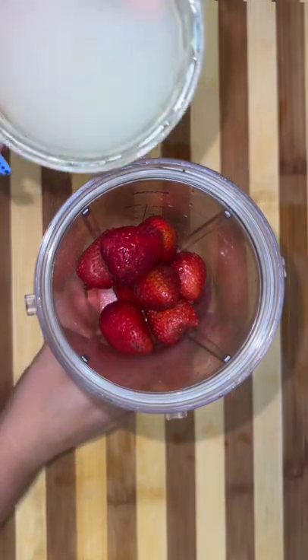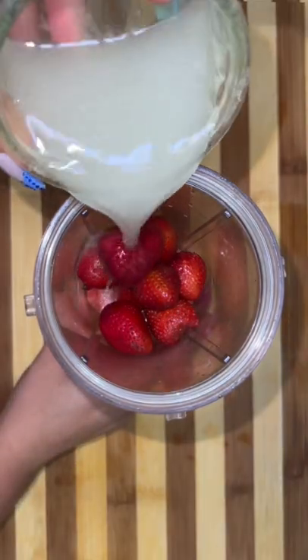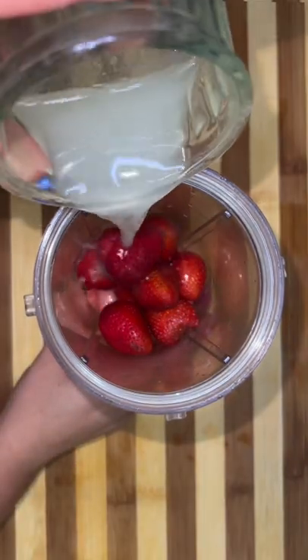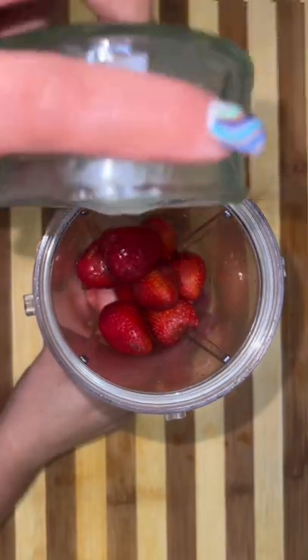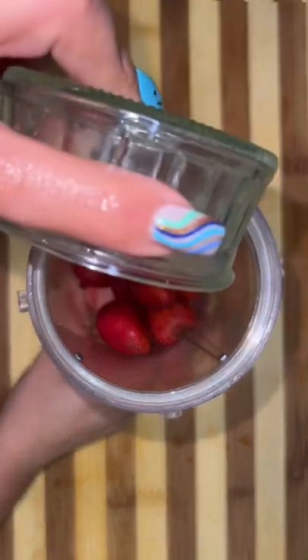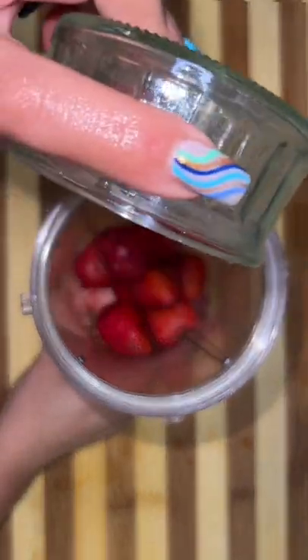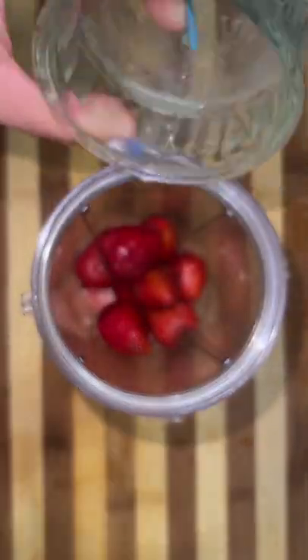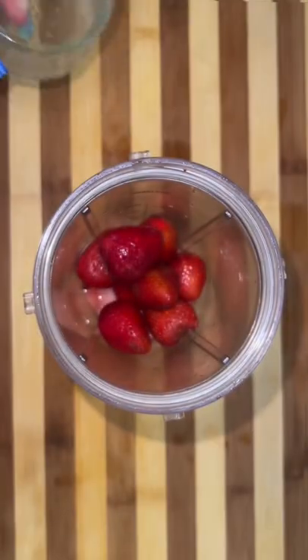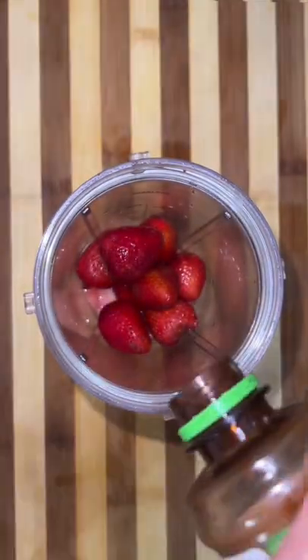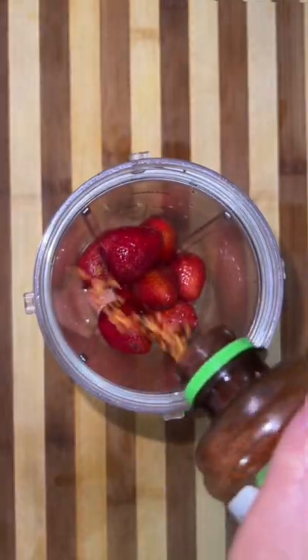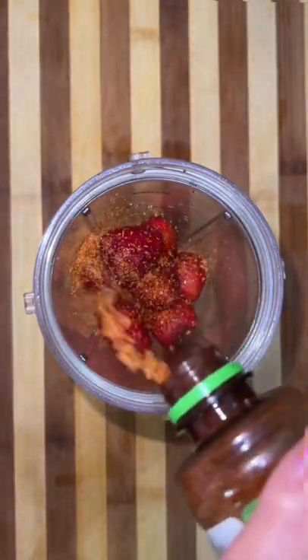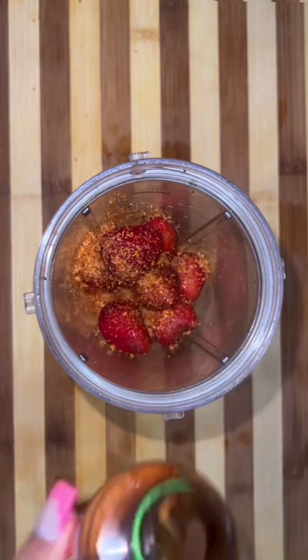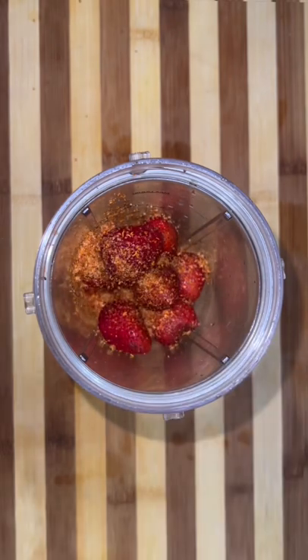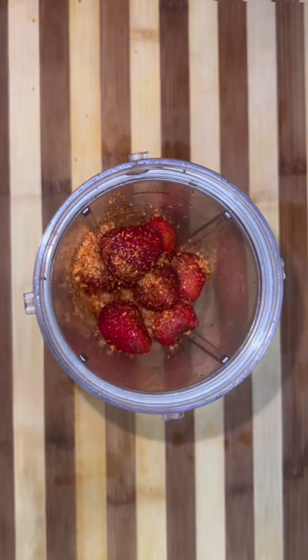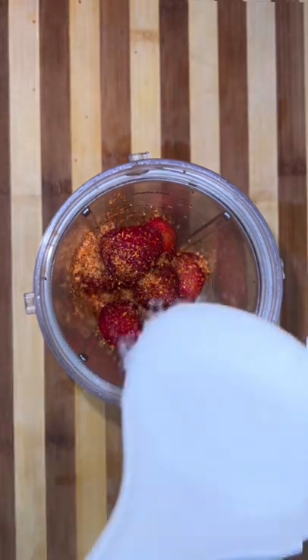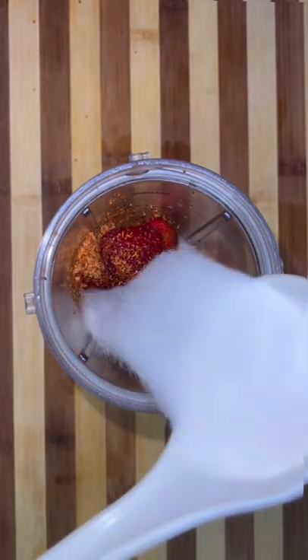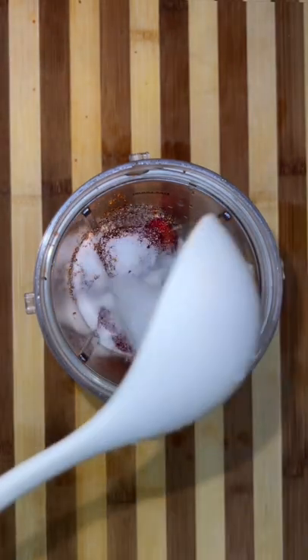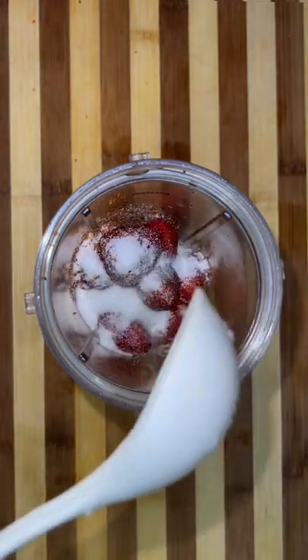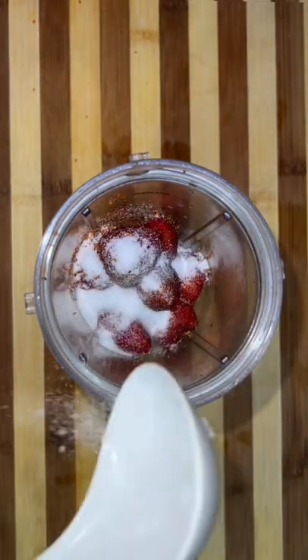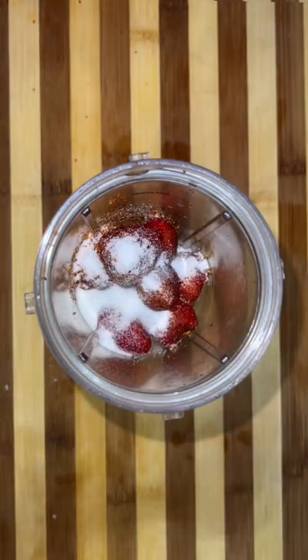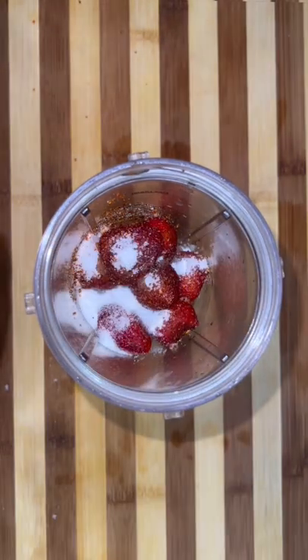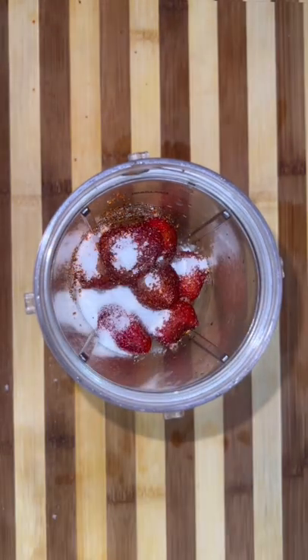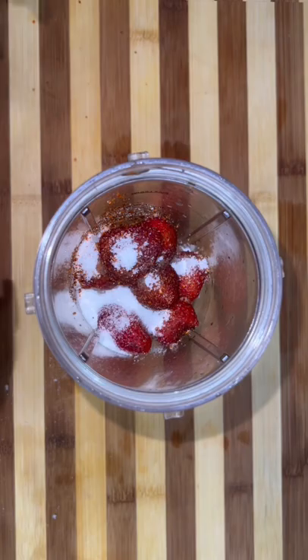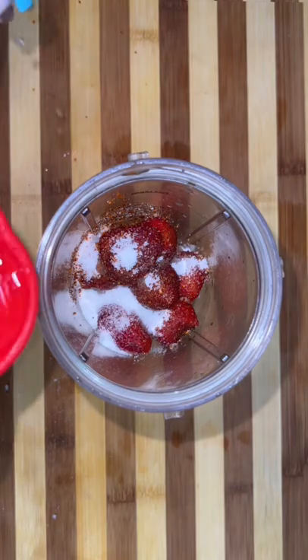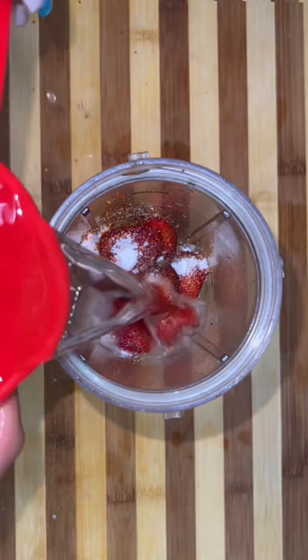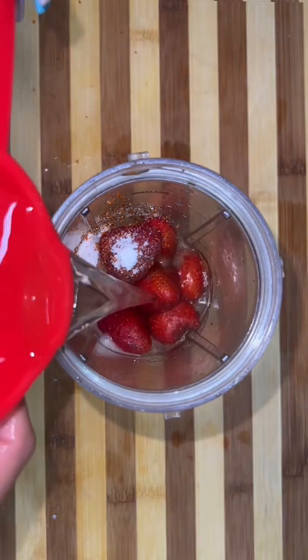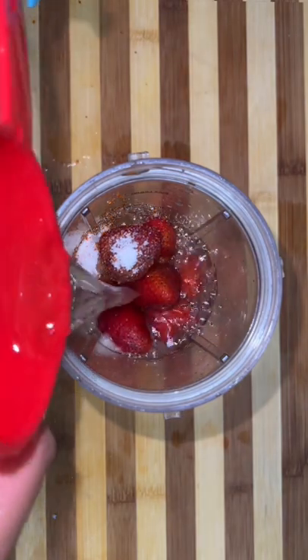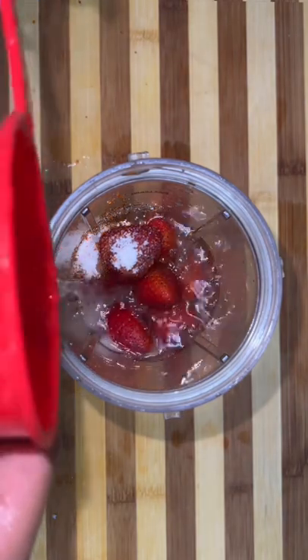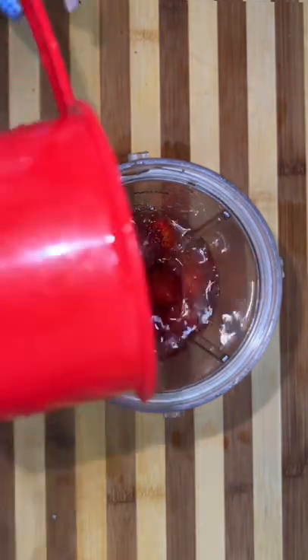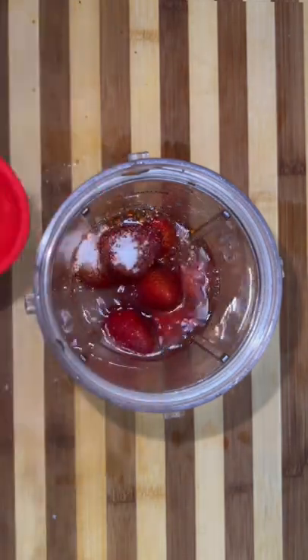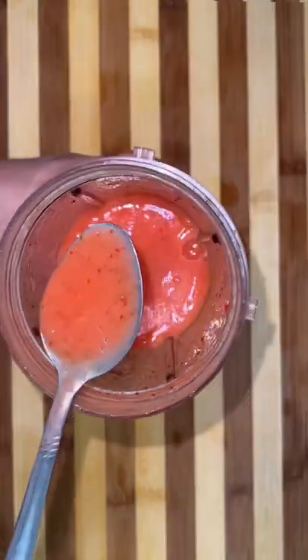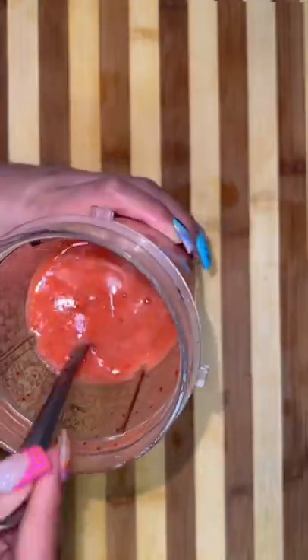In your blender, you're gonna add equal parts of watermelon and strawberry, also gonna add a quarter cup of lime juice, some tajin, and some sugar depending on how sabrida your watermelon was — mine was very sweet. This is not an agua fresca, so you want this to be a little on the thicker side.